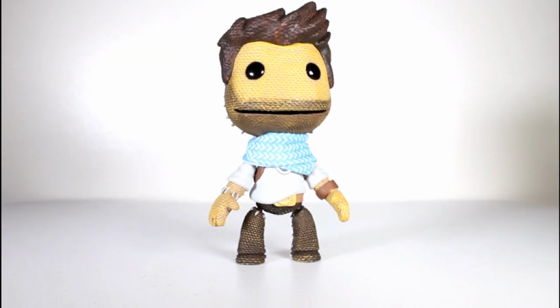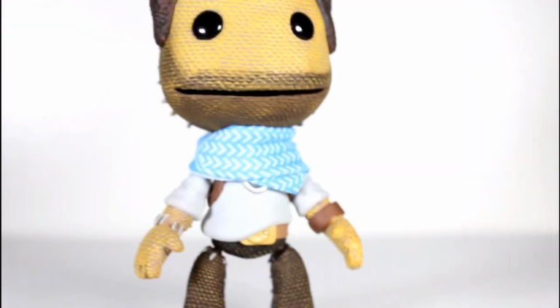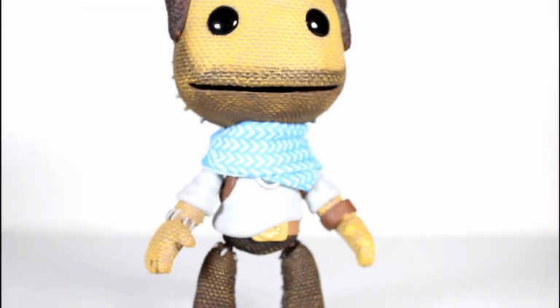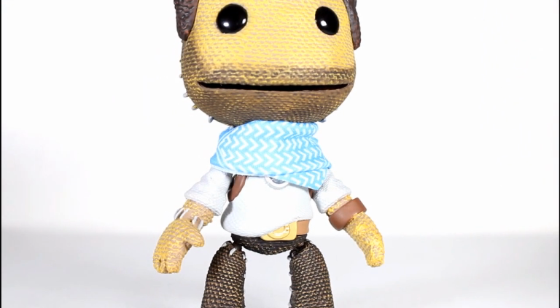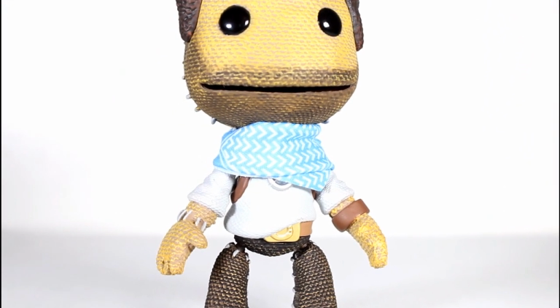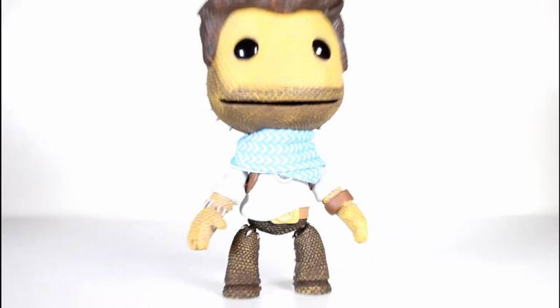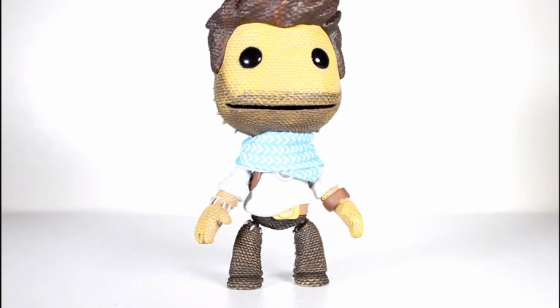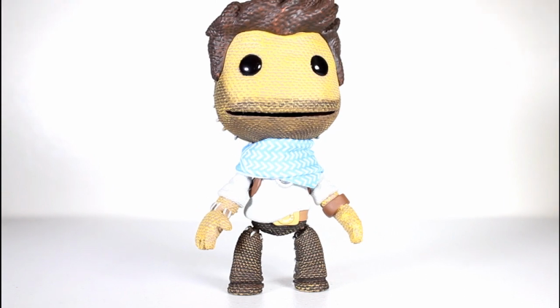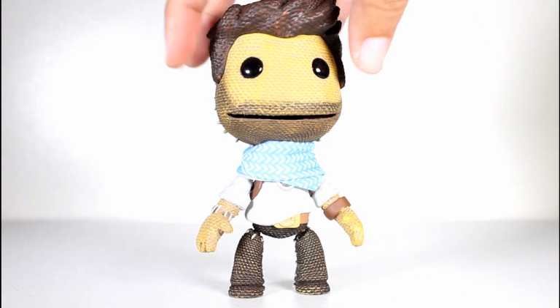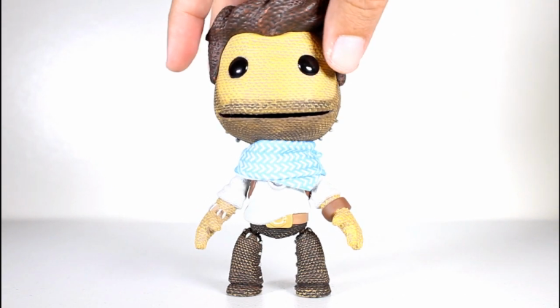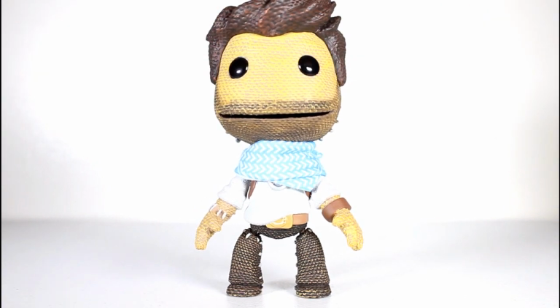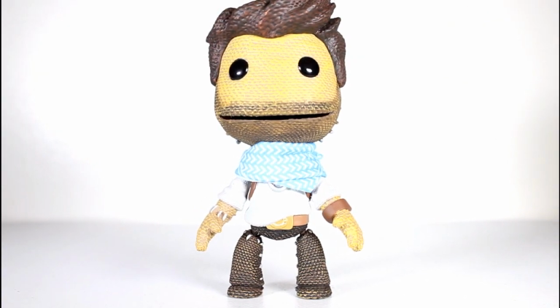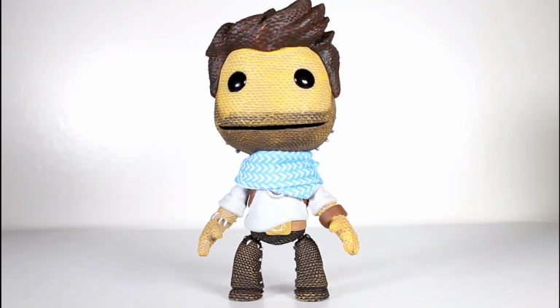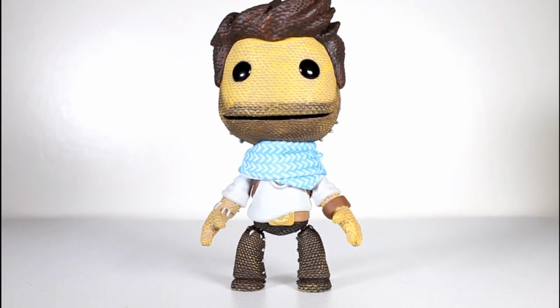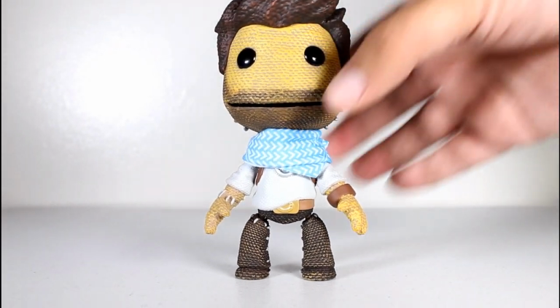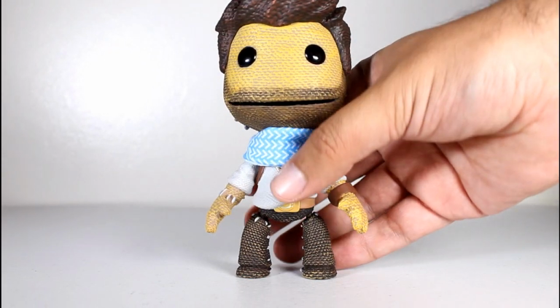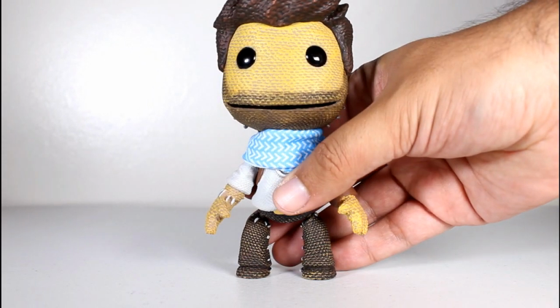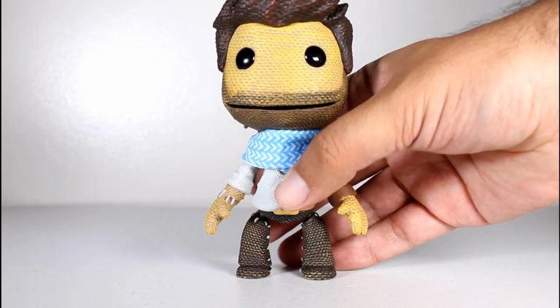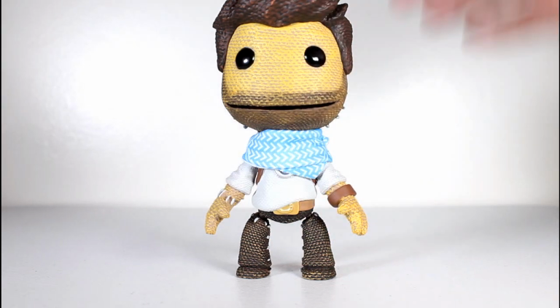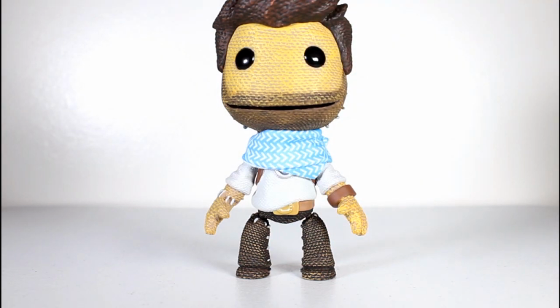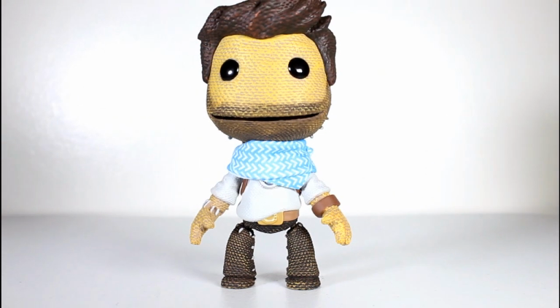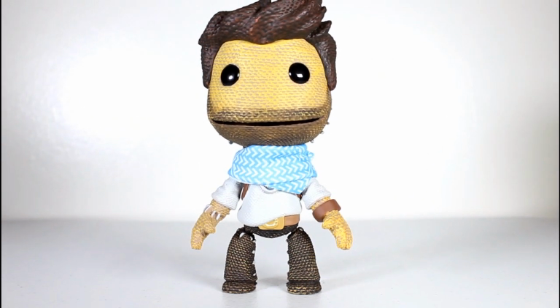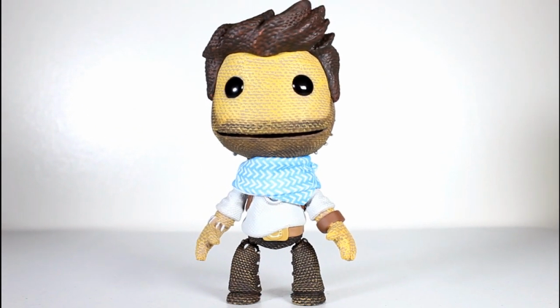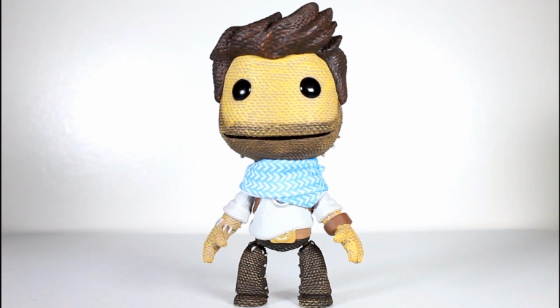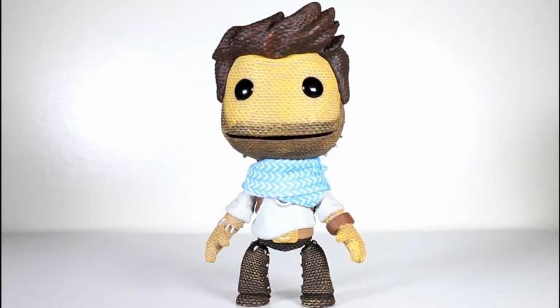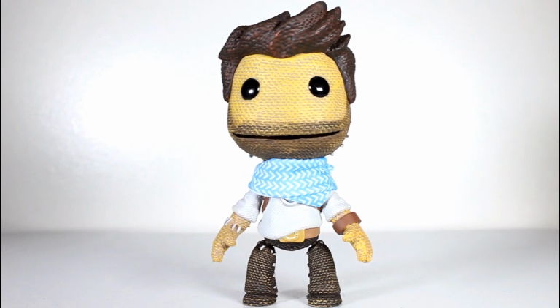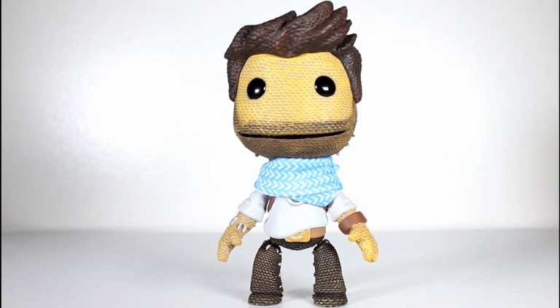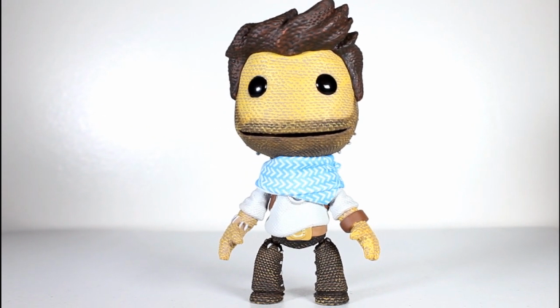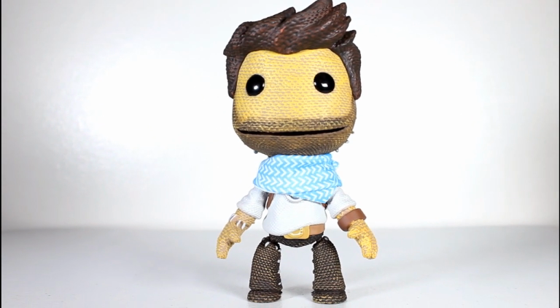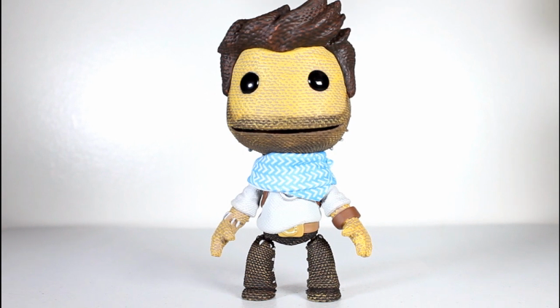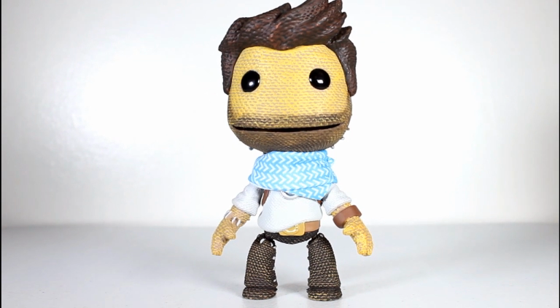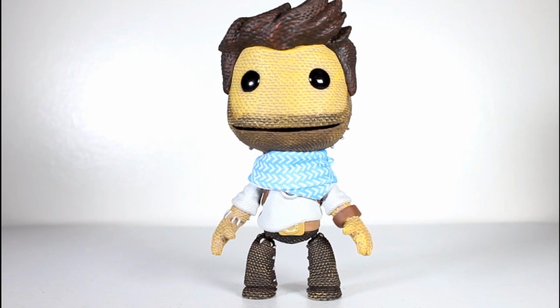He has no accessories, unless you count that scarf as an accessory. But just standing on the shelf, this guy looks amazing — he looks adorable, he looks cute. Sackboy is really, really cute, and Nathan Drake is really, really cool. I could keep raving, but you can tell I like this, so I'll just shut up.